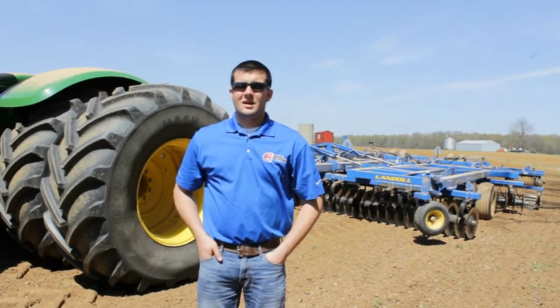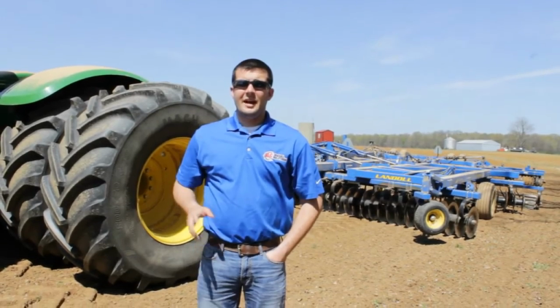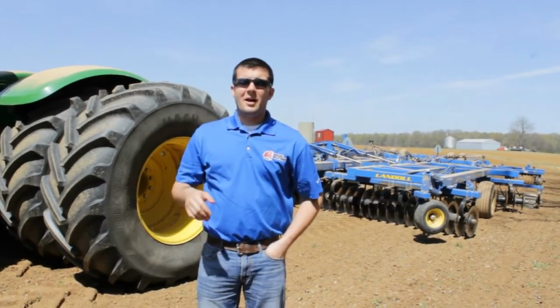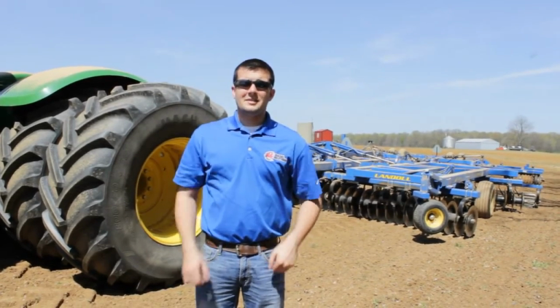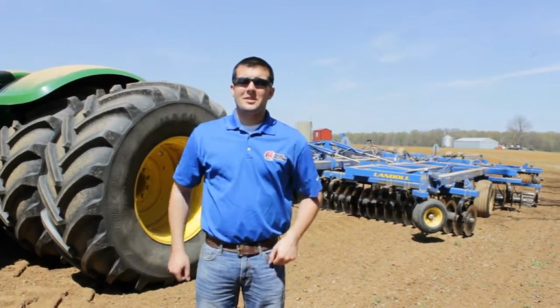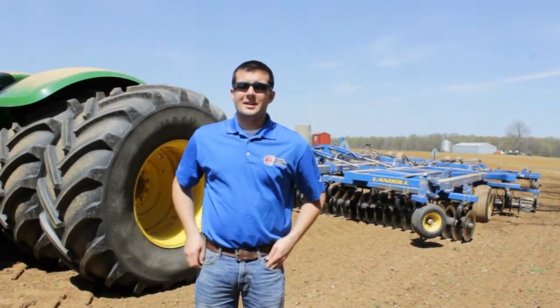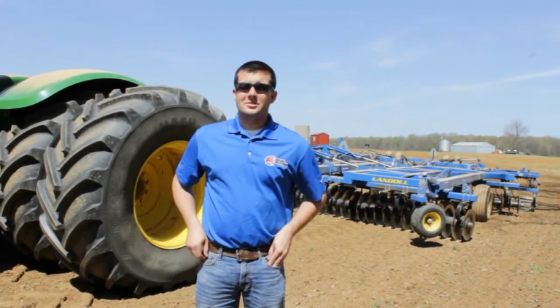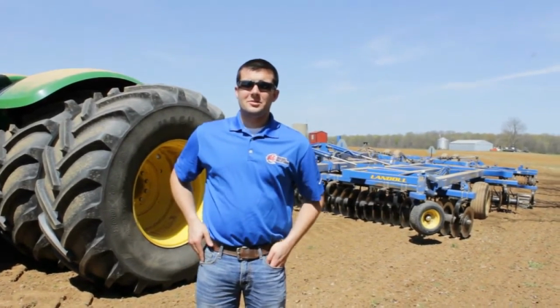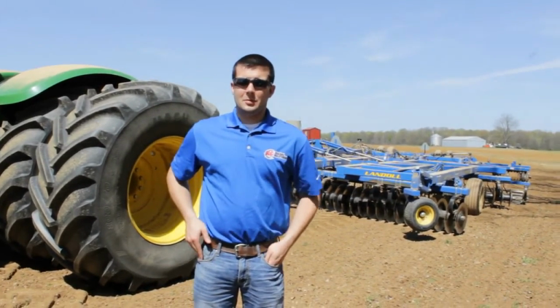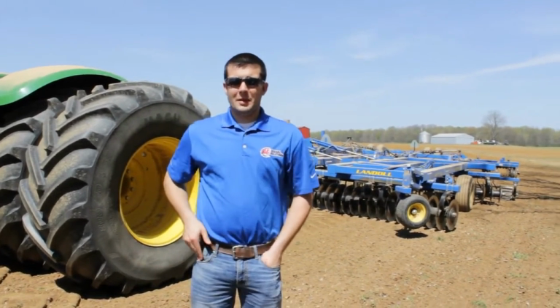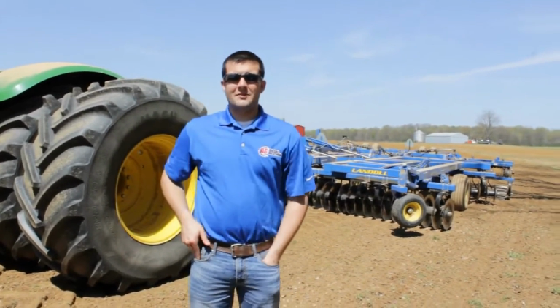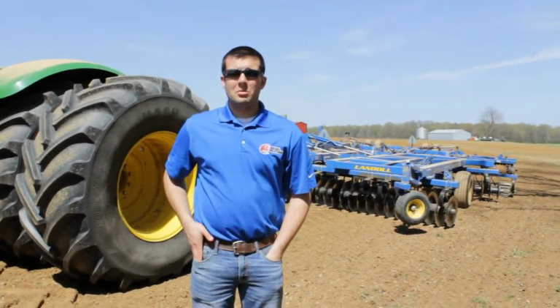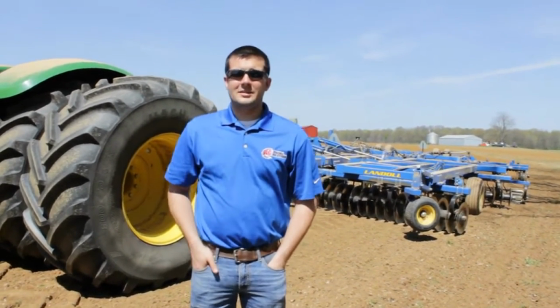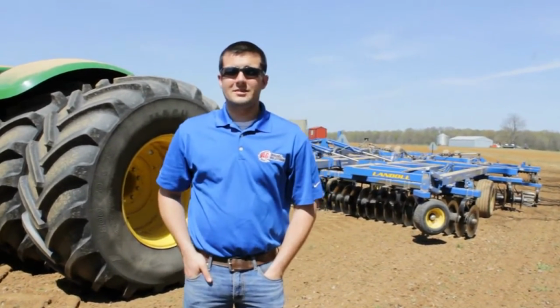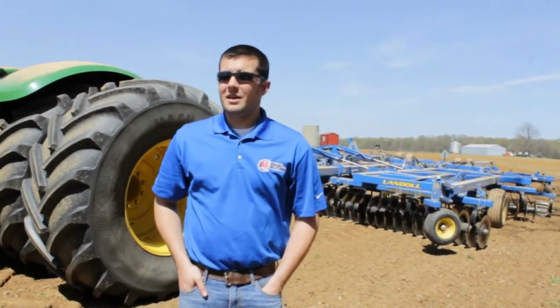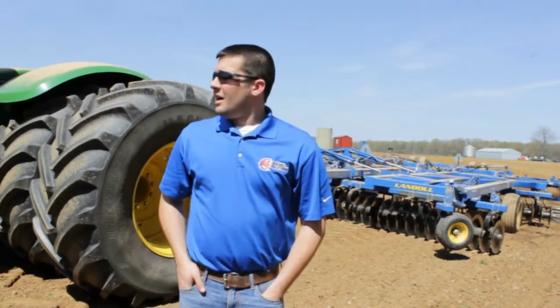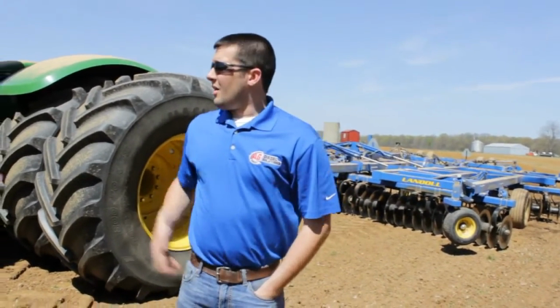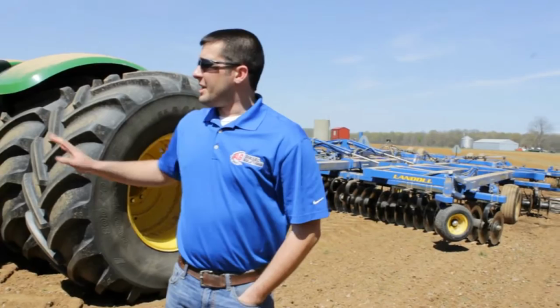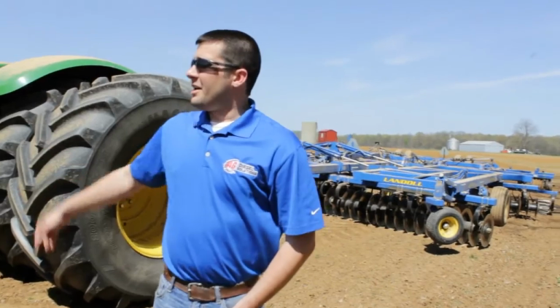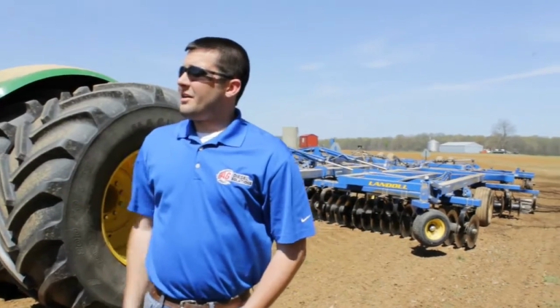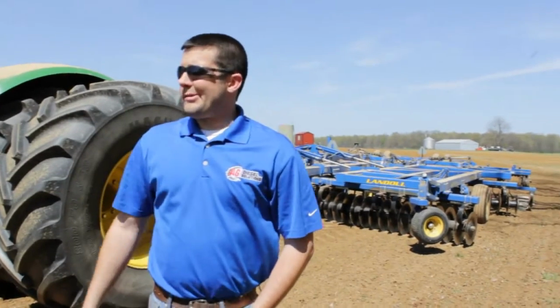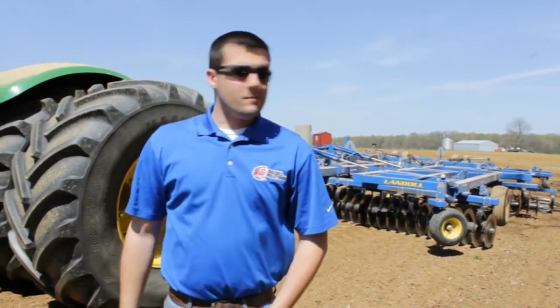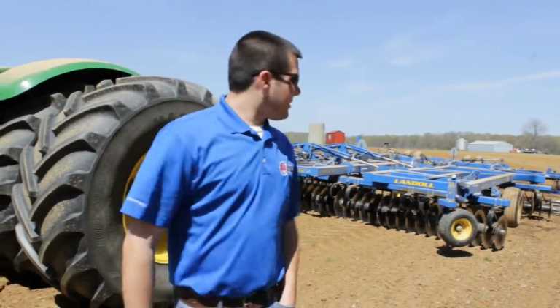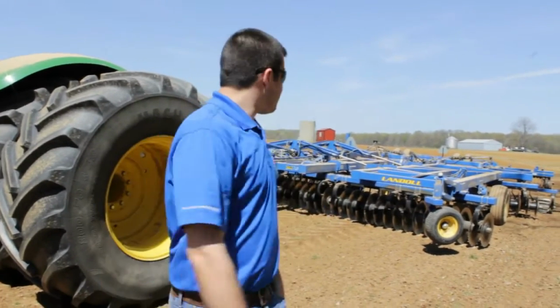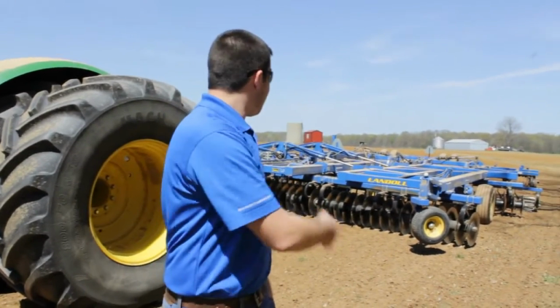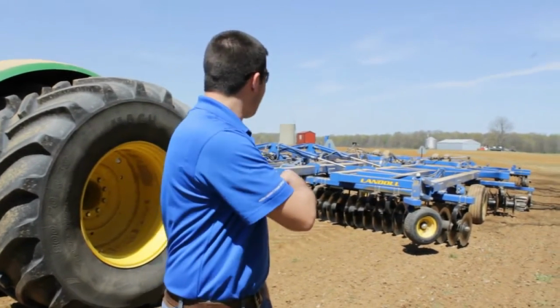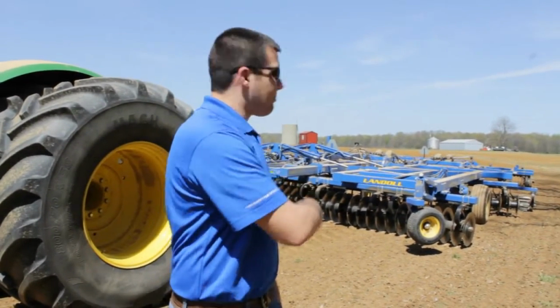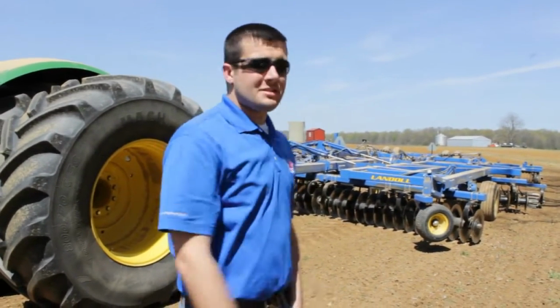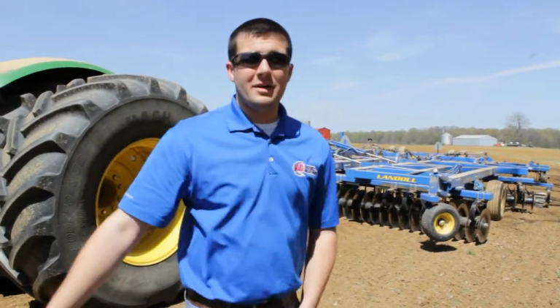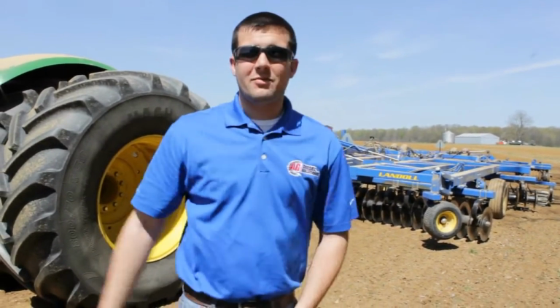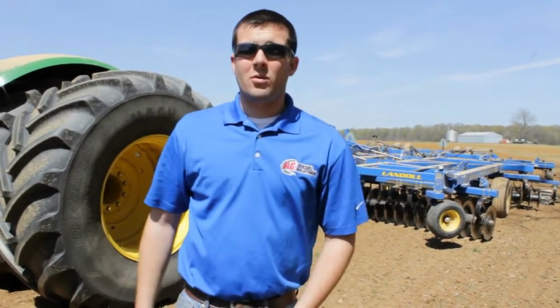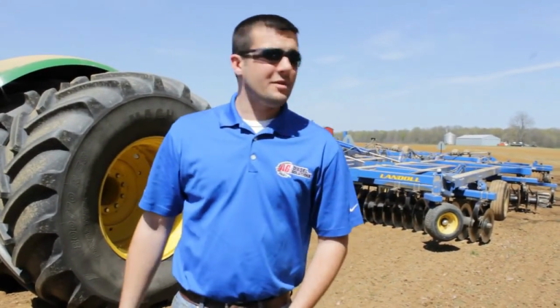Hey everybody, this is Aaron with Ag Diesel Solutions. Hope everybody is having a good planting season. Down here, we're going to prepare a seed bed for a cornfield.